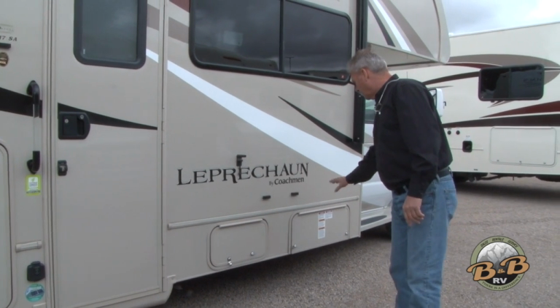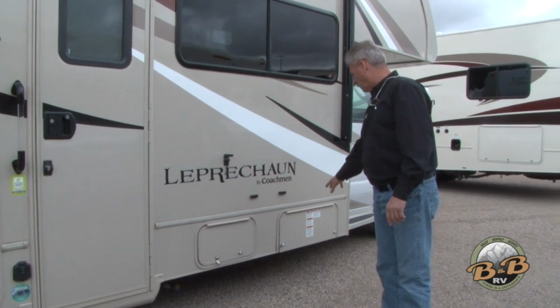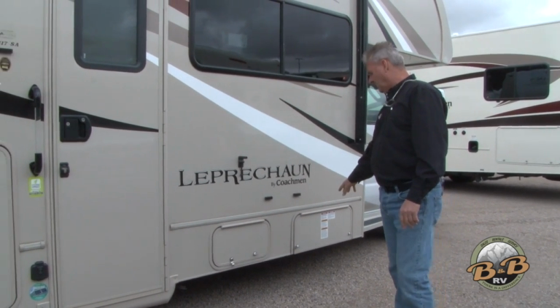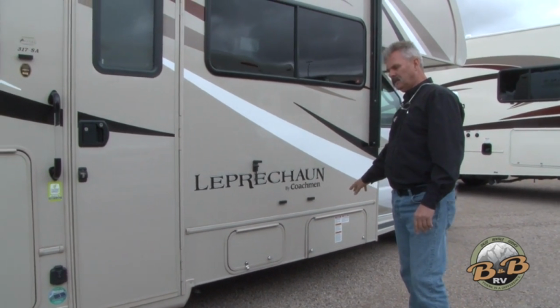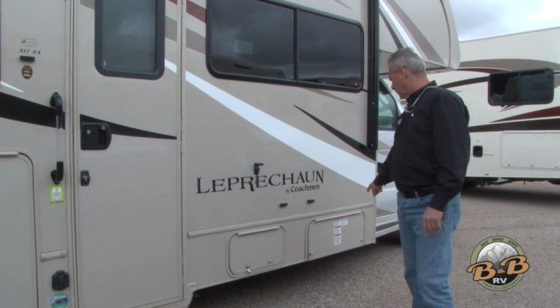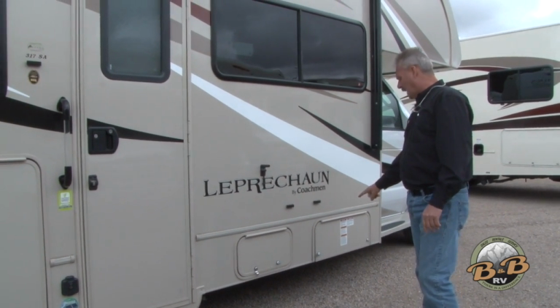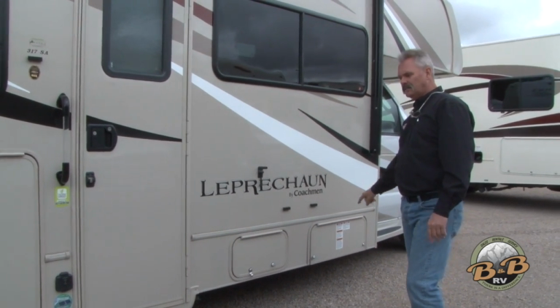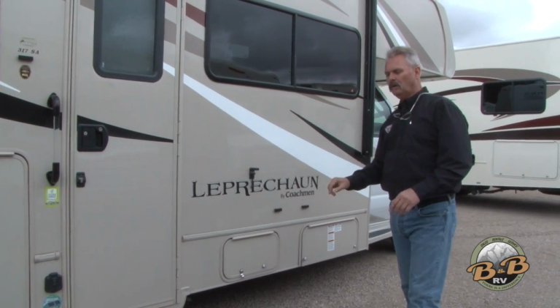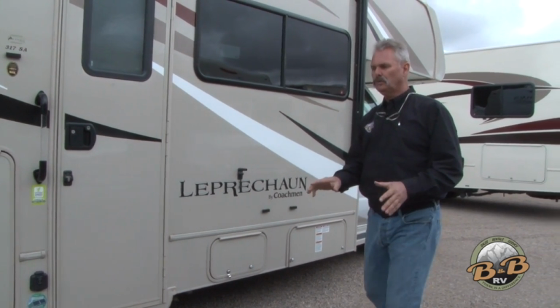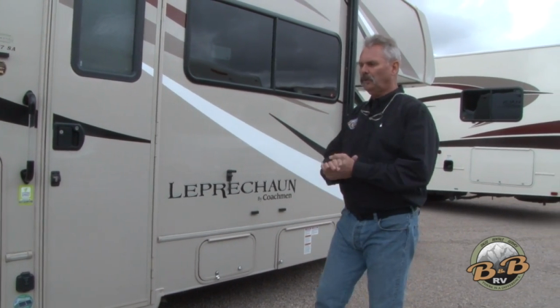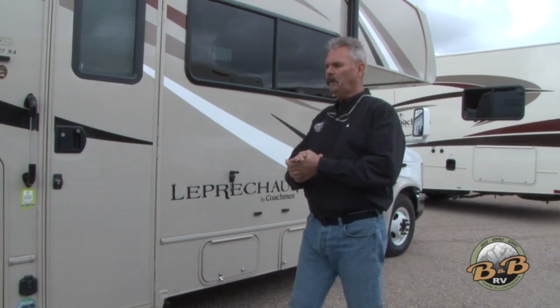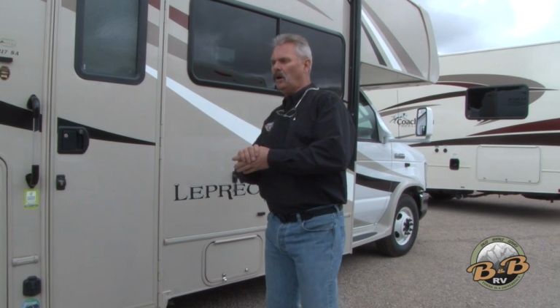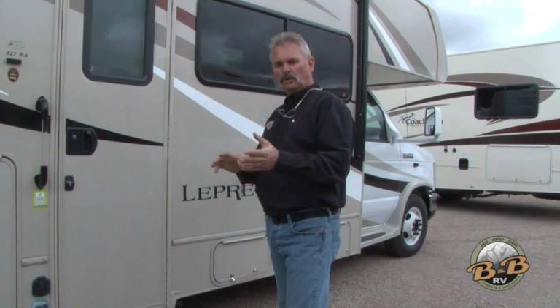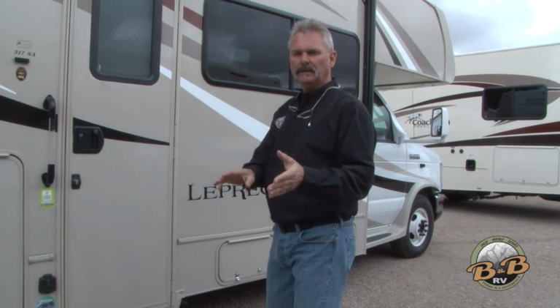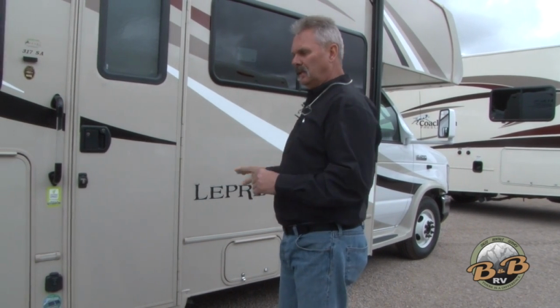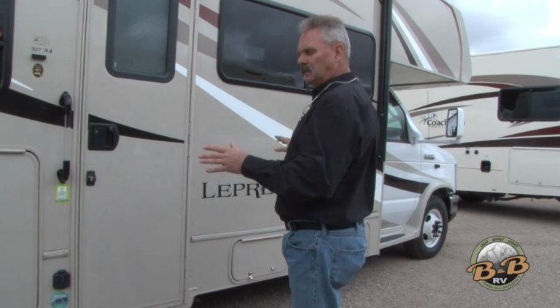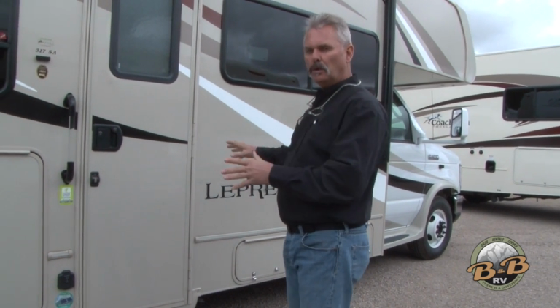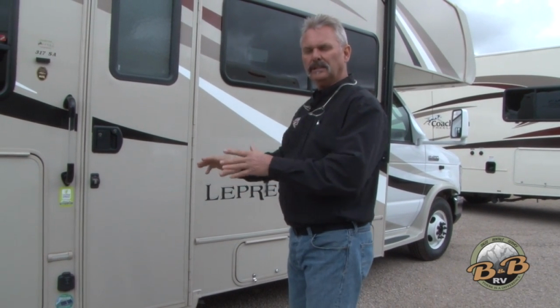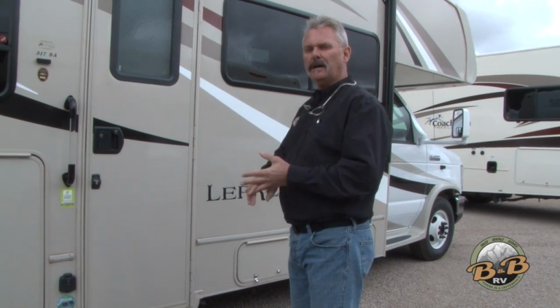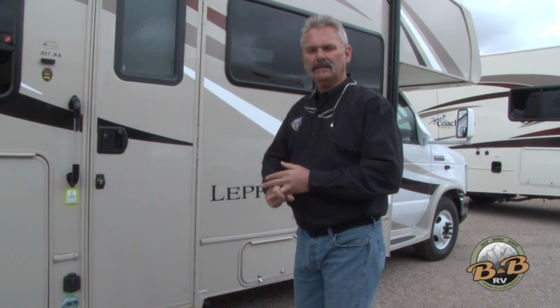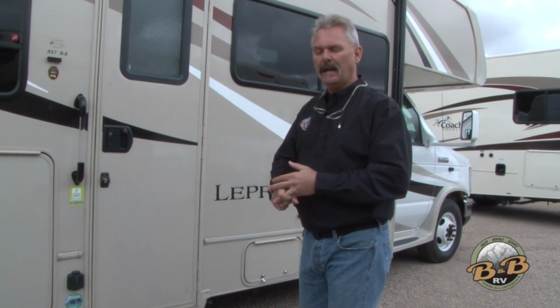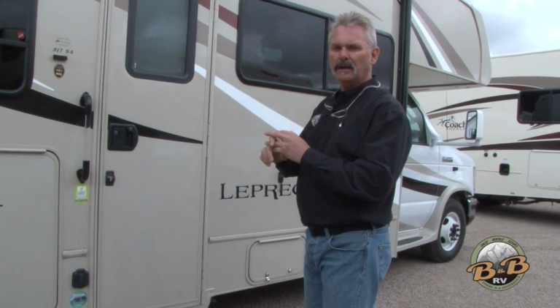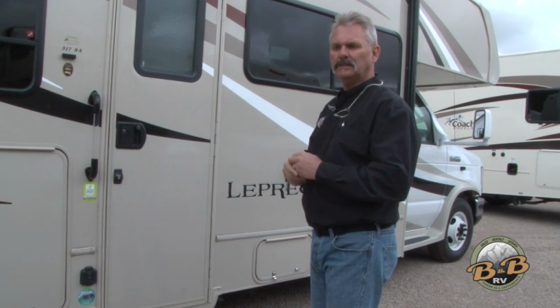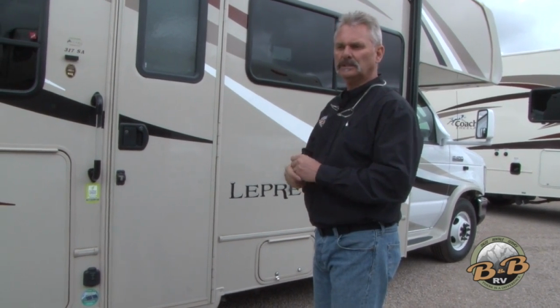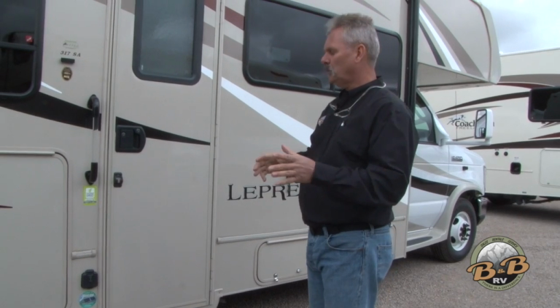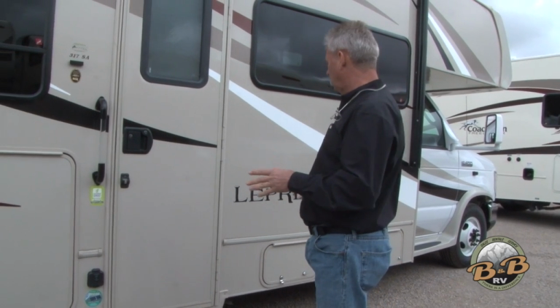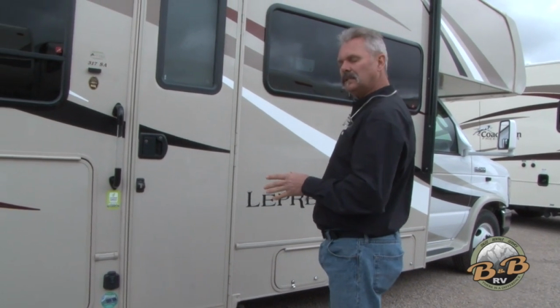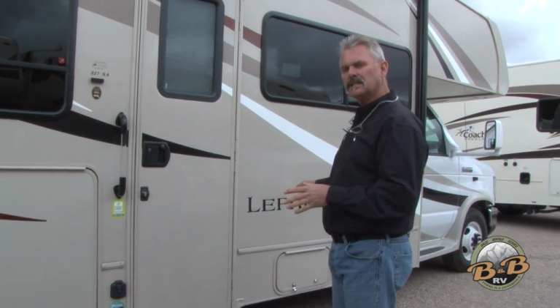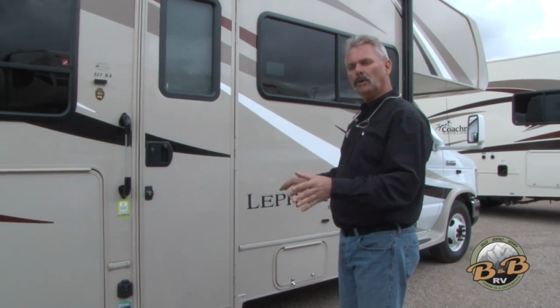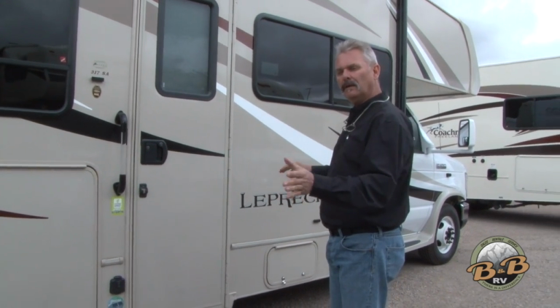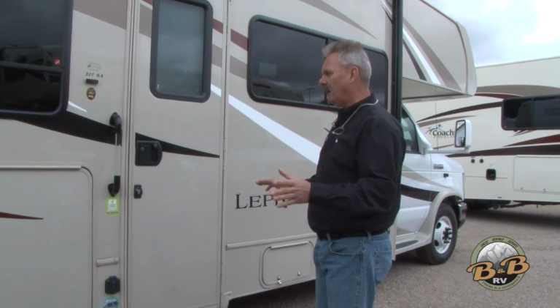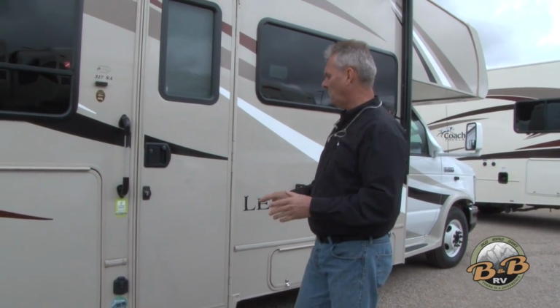This is a propane access. If you do need to fill propane on your trip, it's right there — it's all built in. Stop at the campground, truck stop, U-Haul, or any place that does propane and they'll fill that for you.